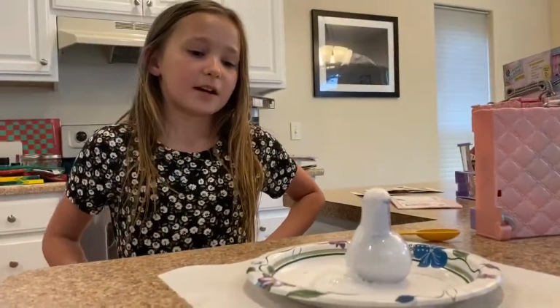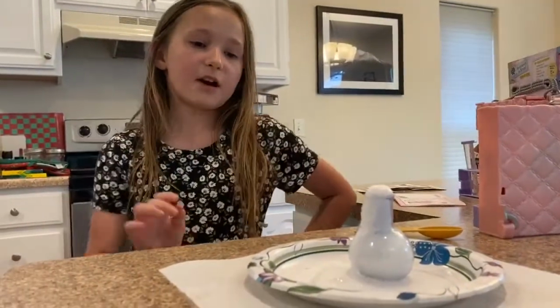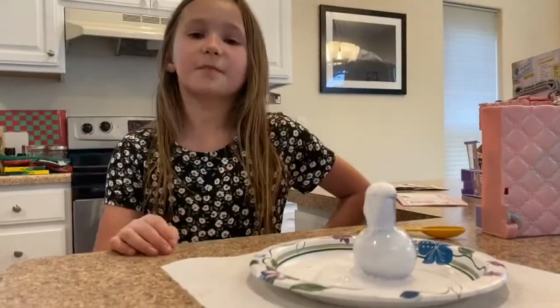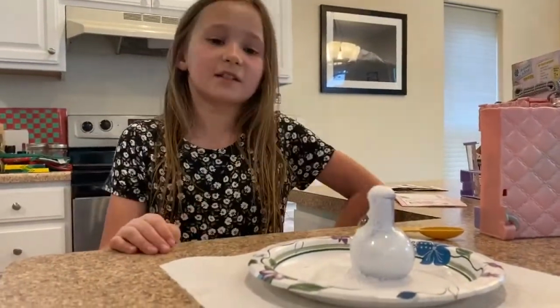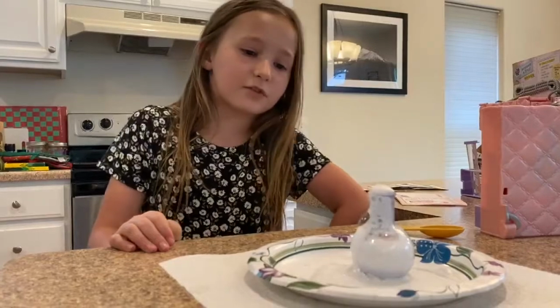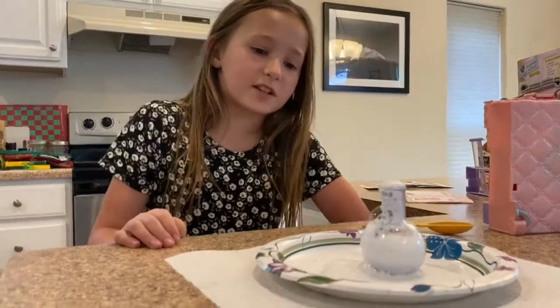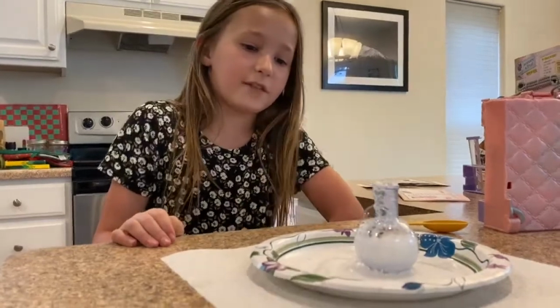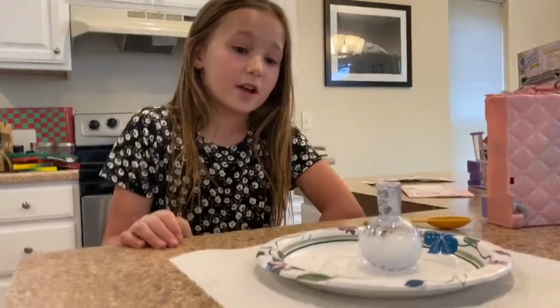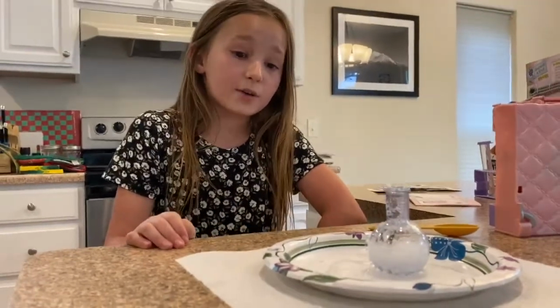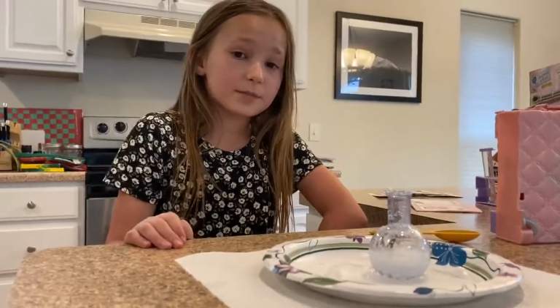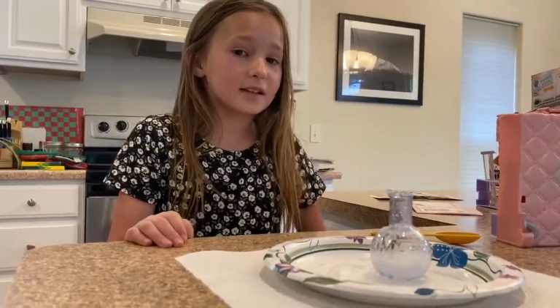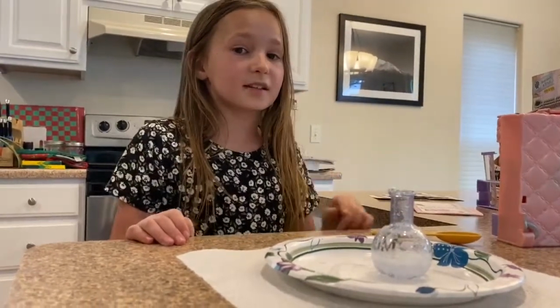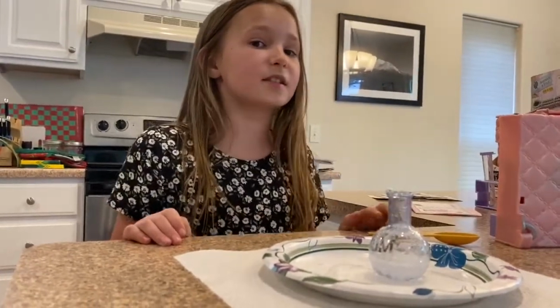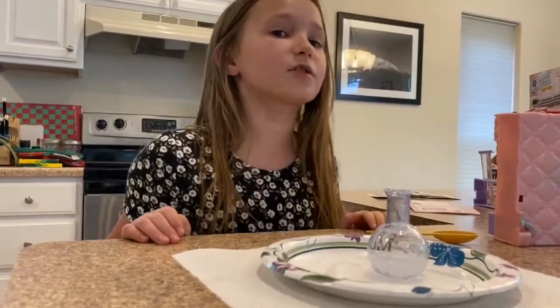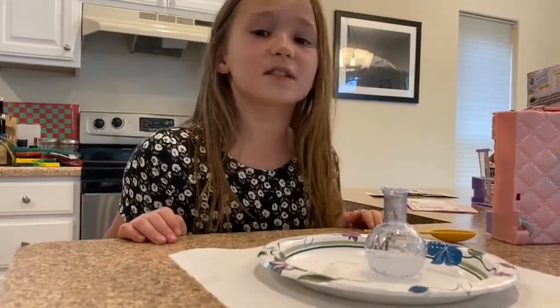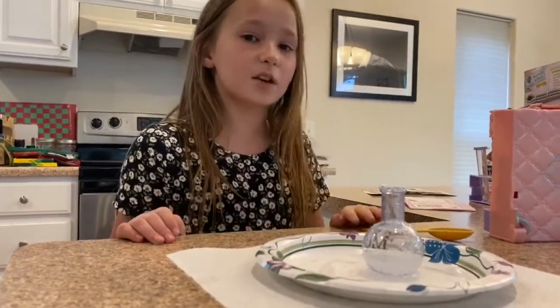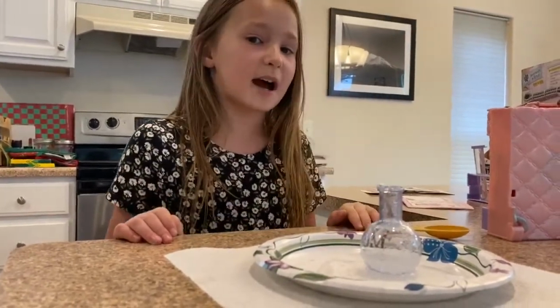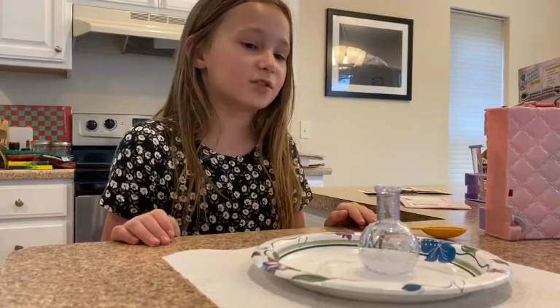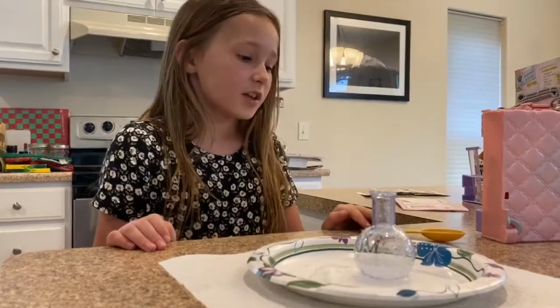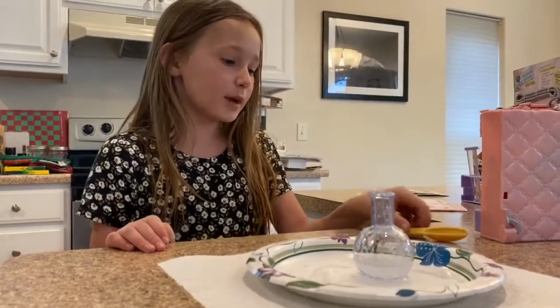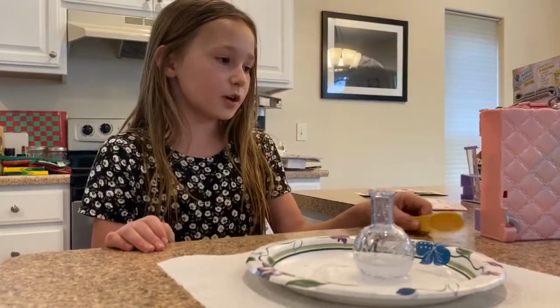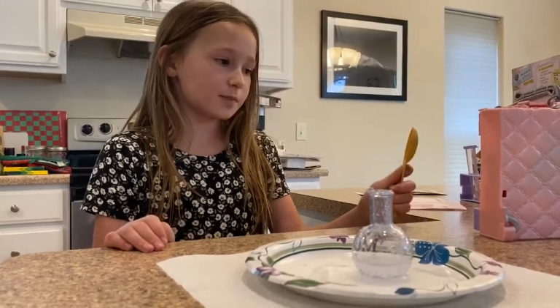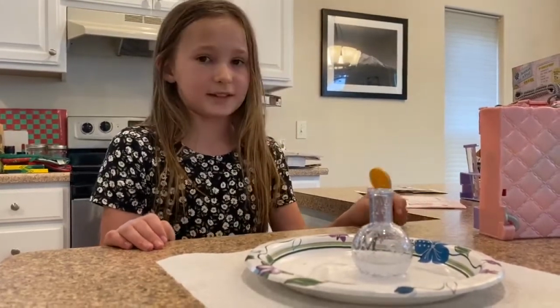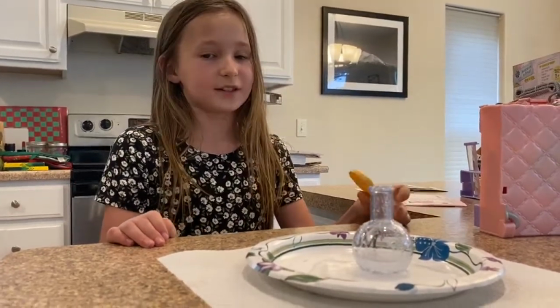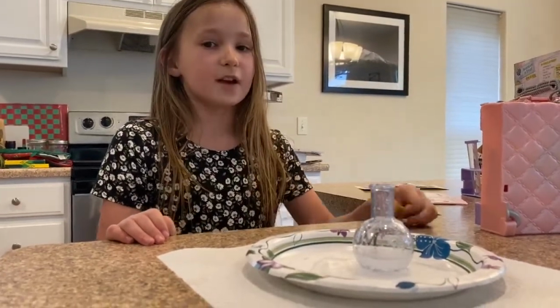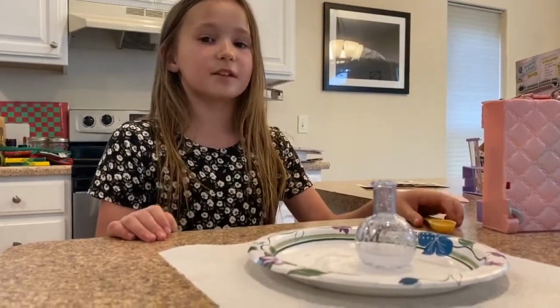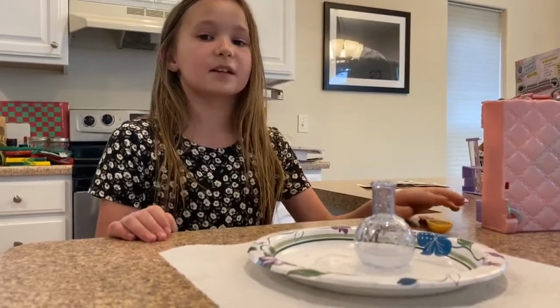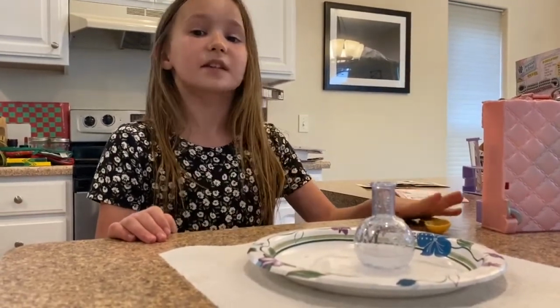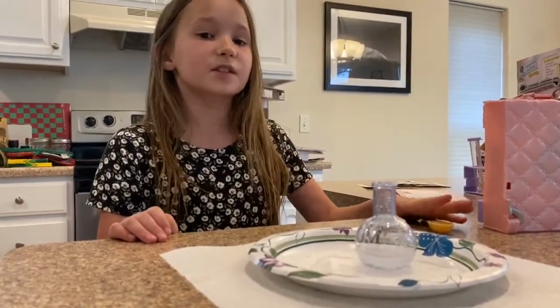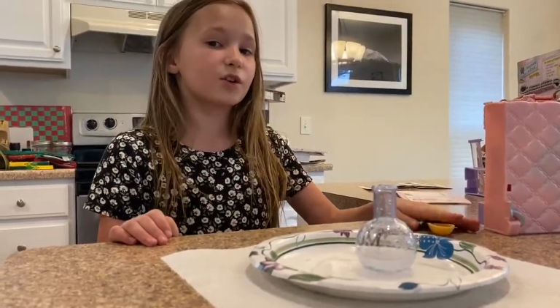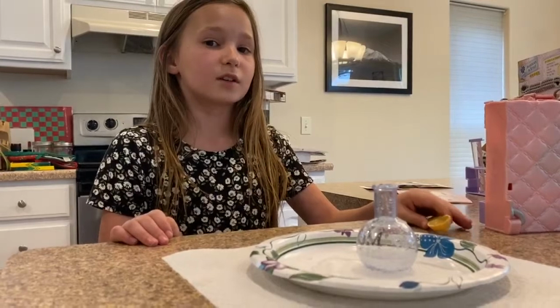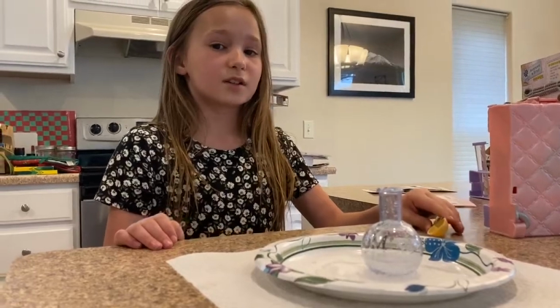Now, ask a parent before doing this. You have to be at least six years old — it says so on the package. There are way more experiments and stuff, but you have to be at least six years old.